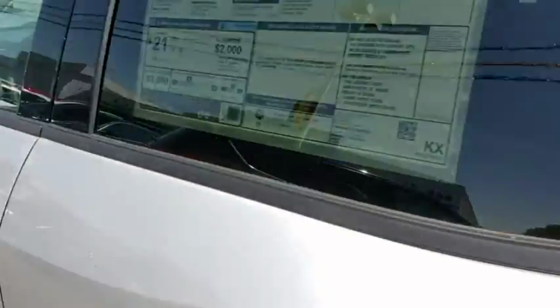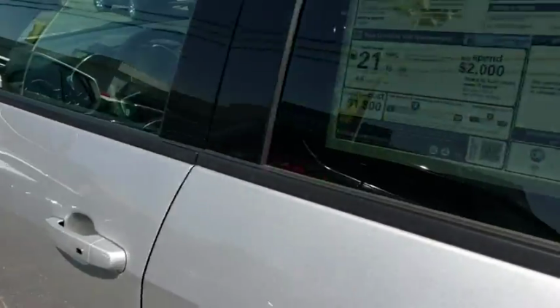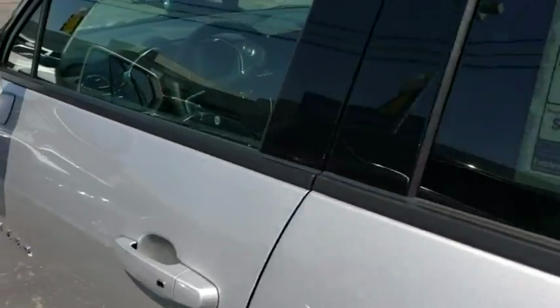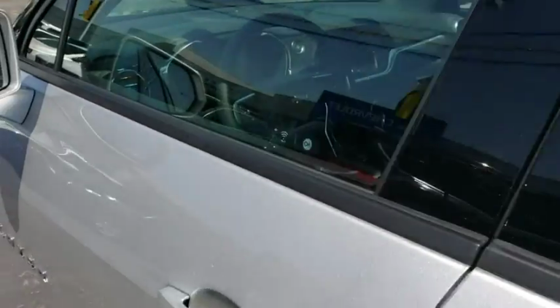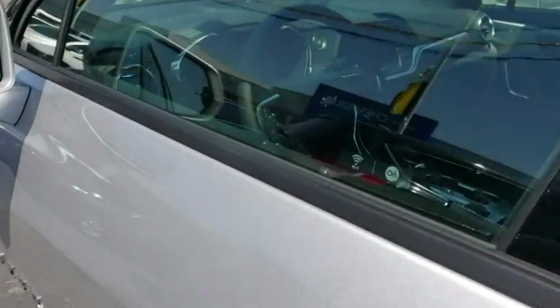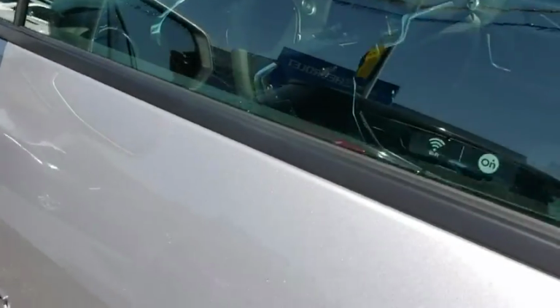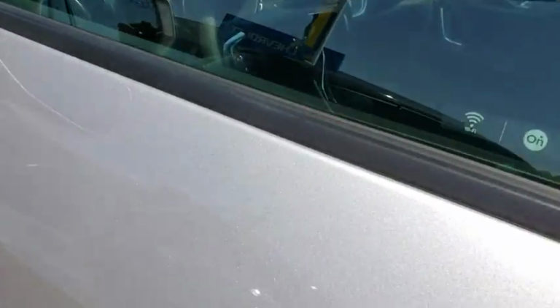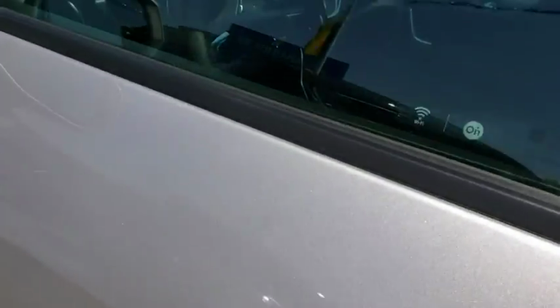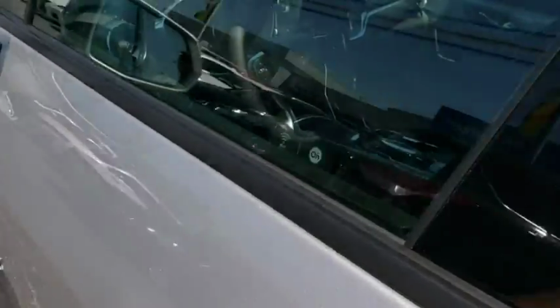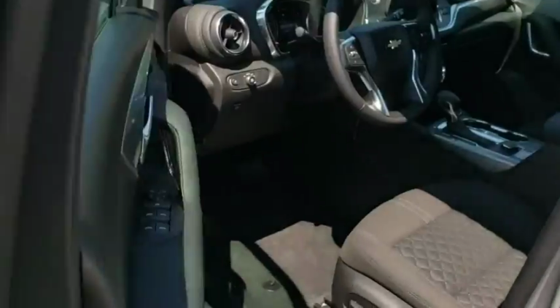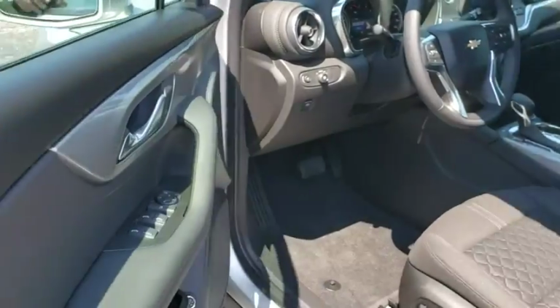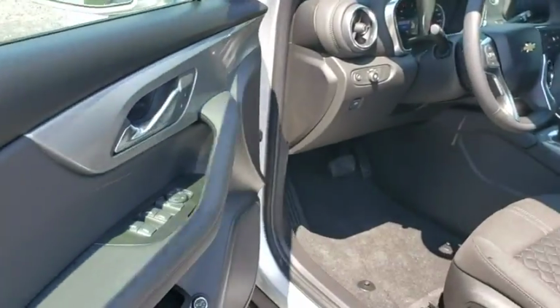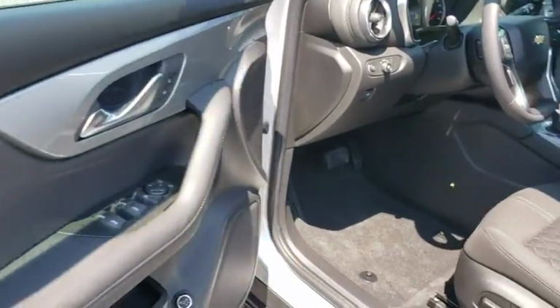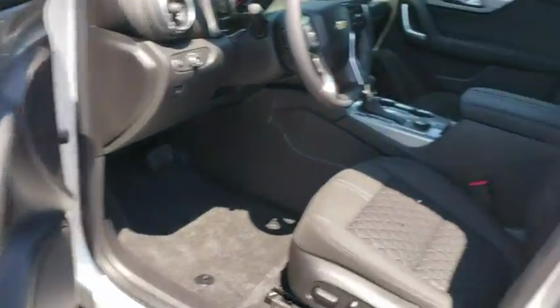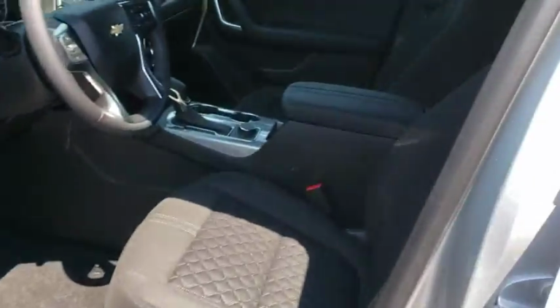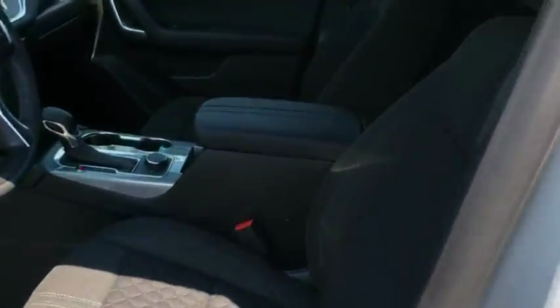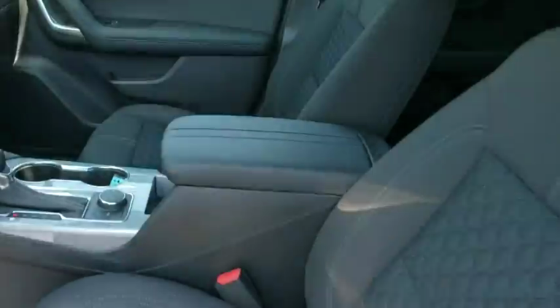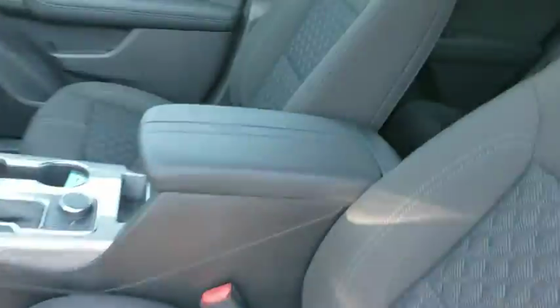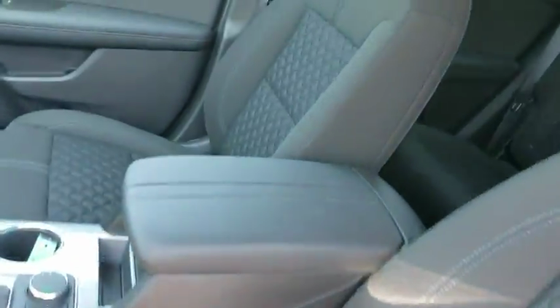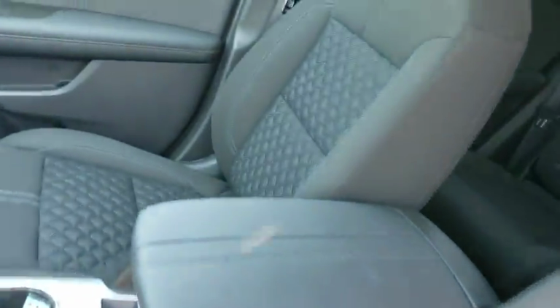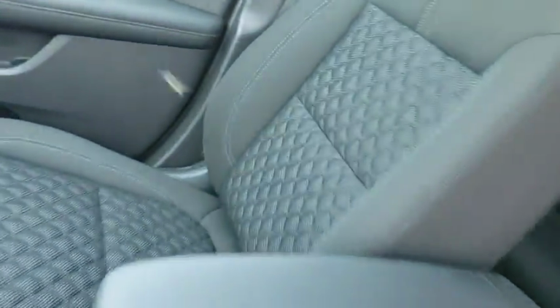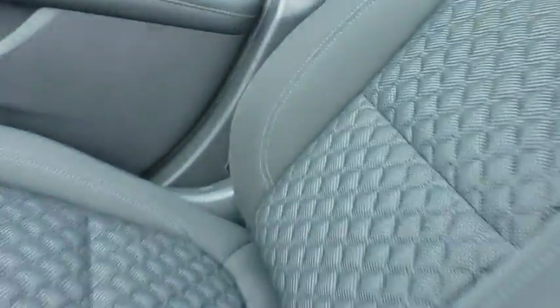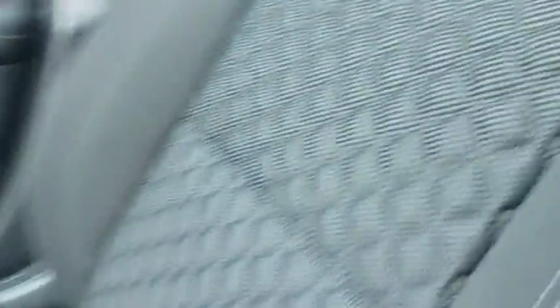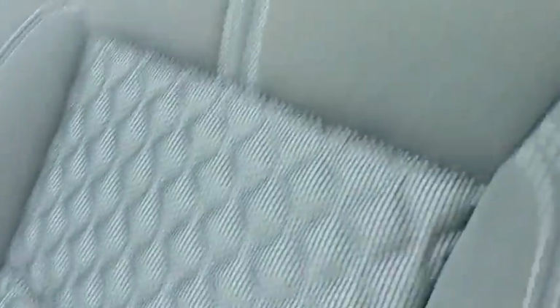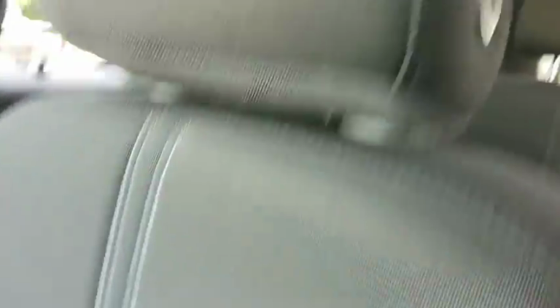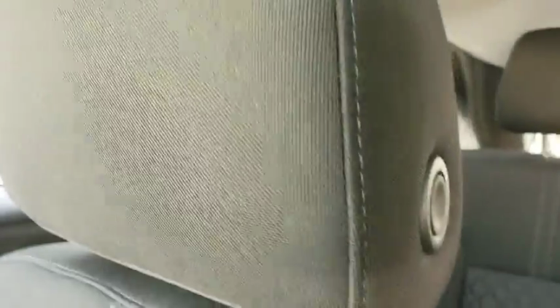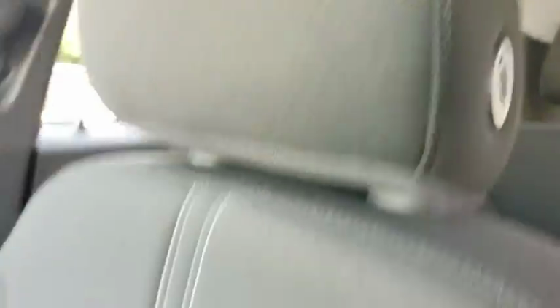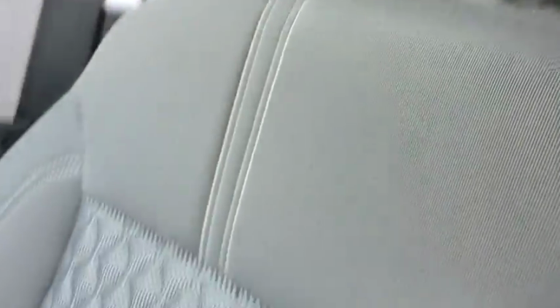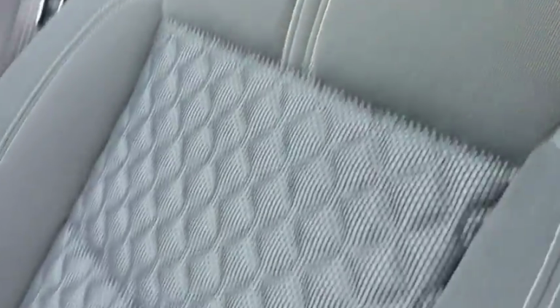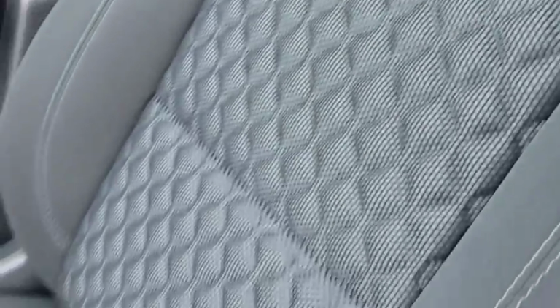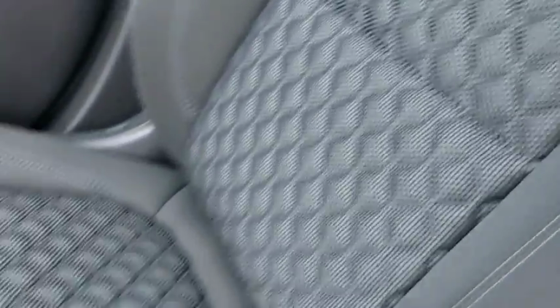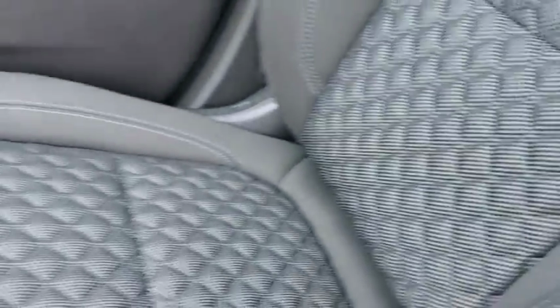Overhead console, brake assist, remote keyless entry. This vehicle offers reliability and good looks at a great price. So come in and take a test drive today.